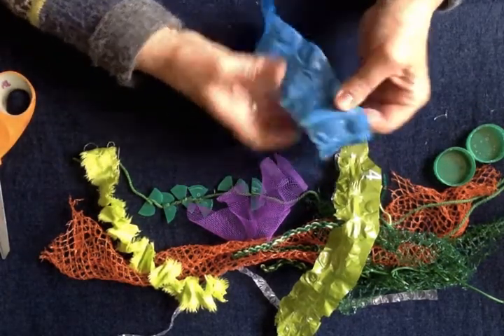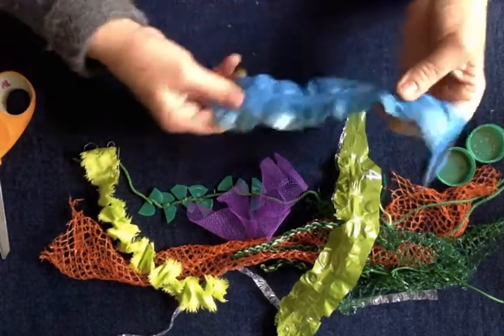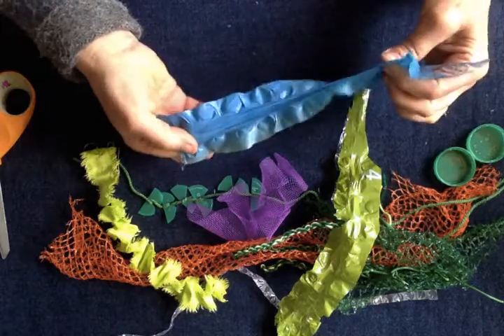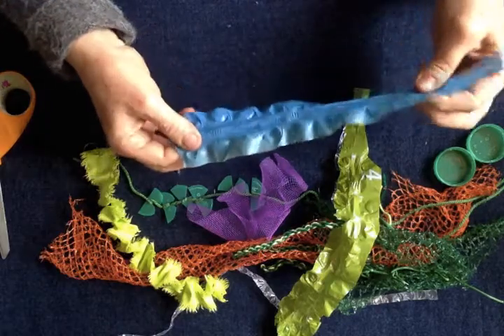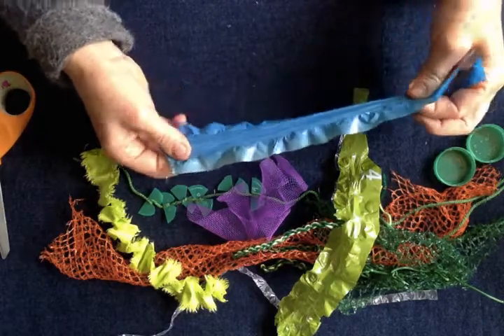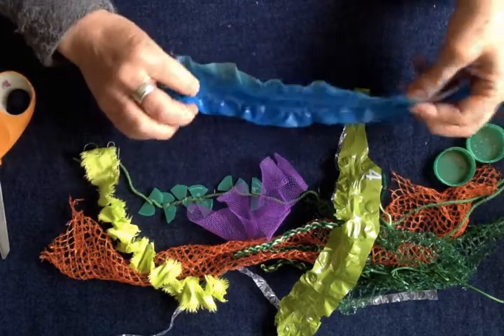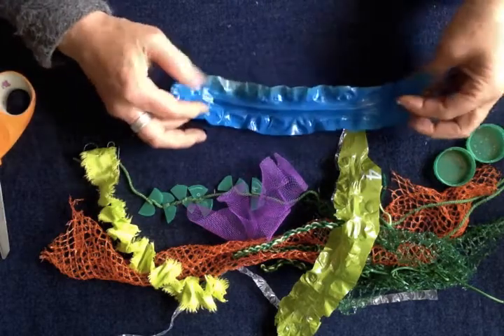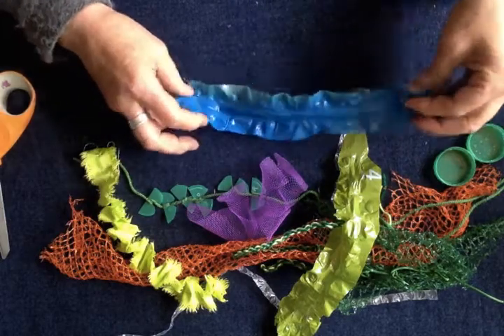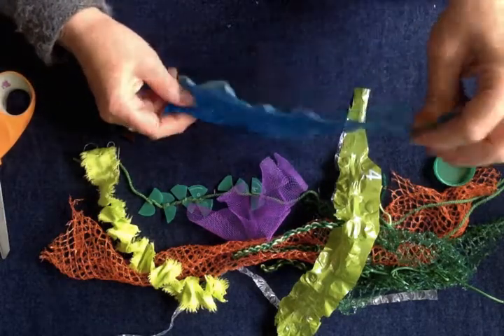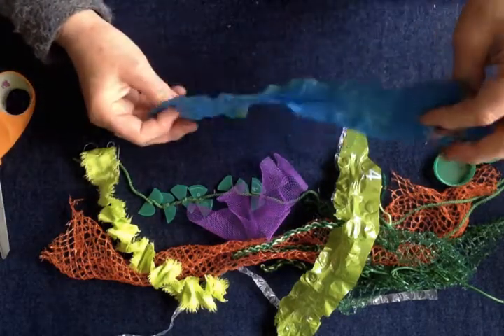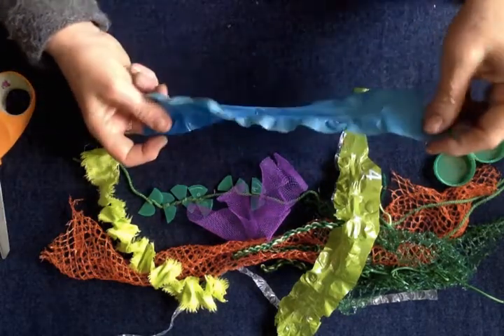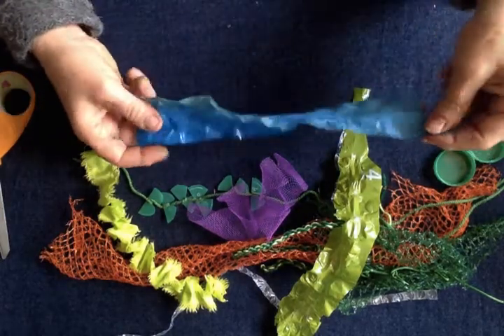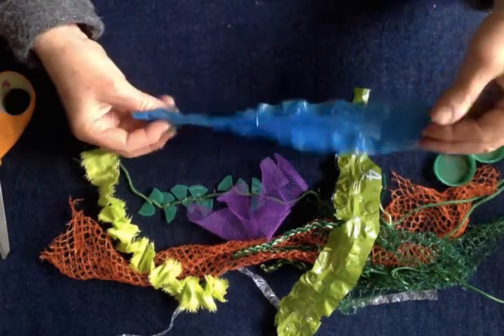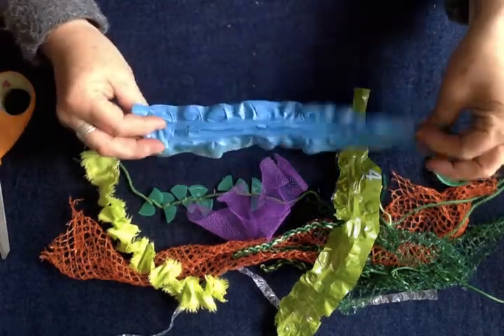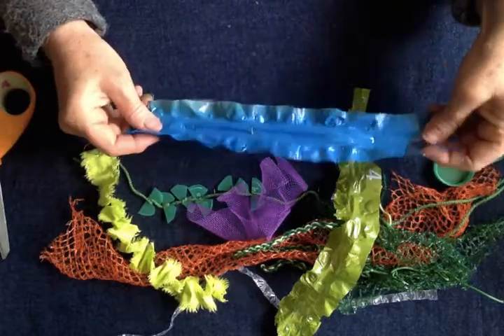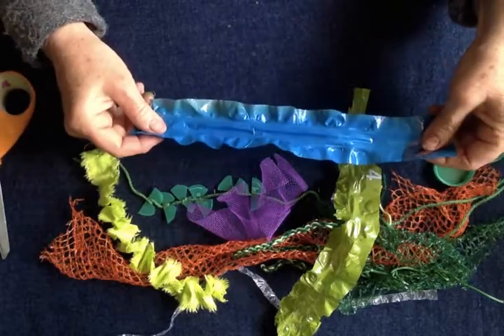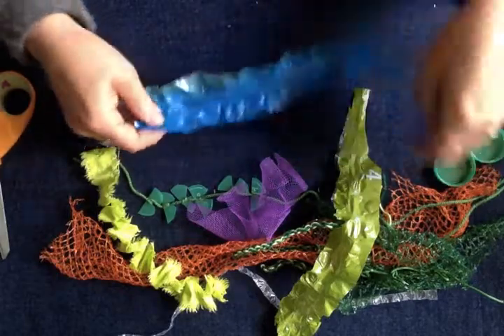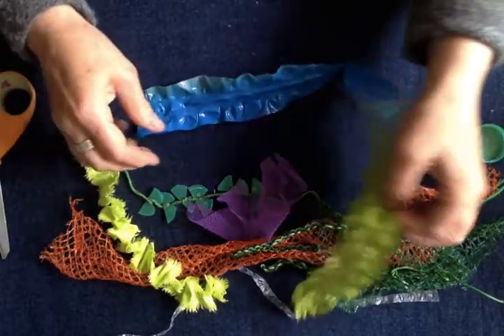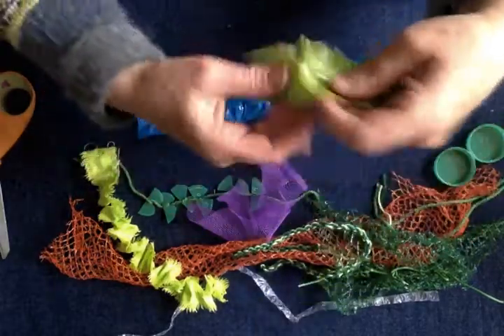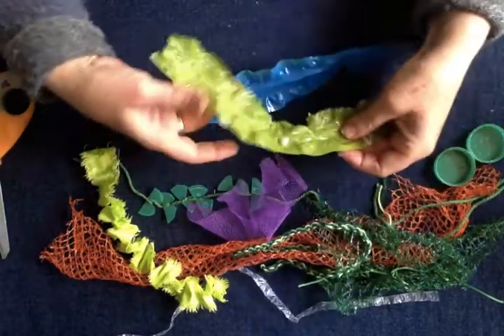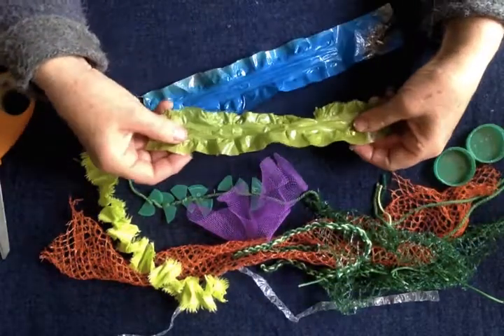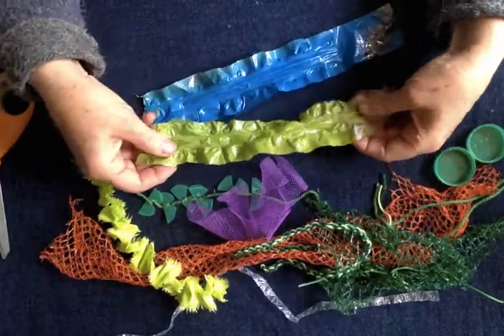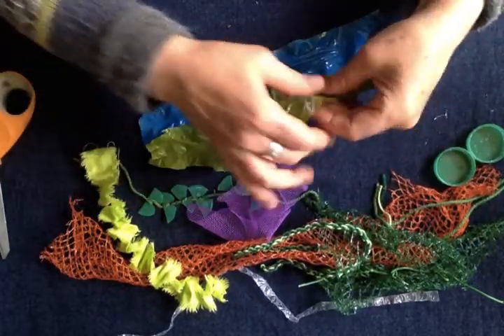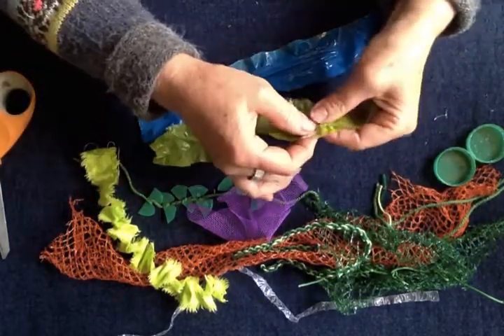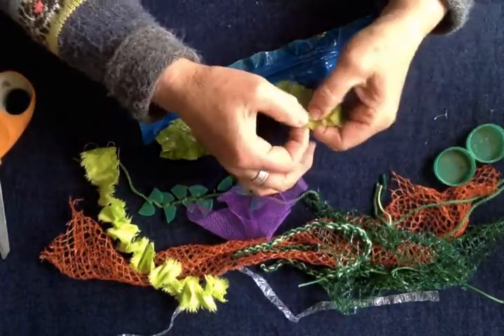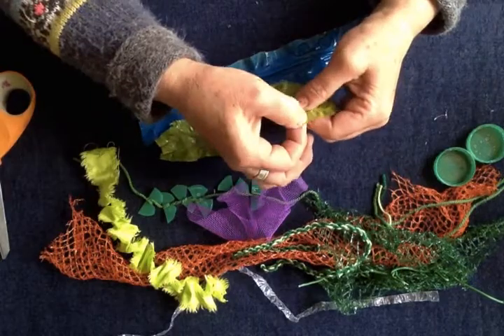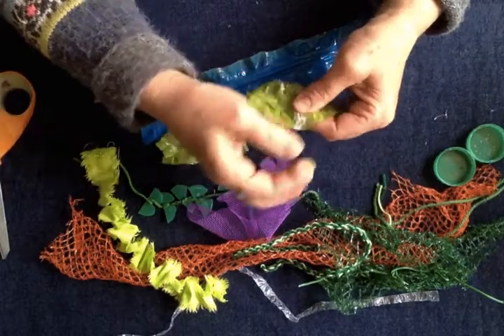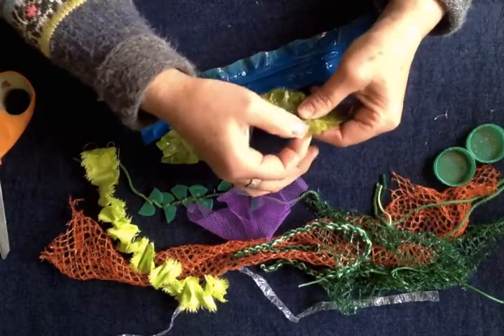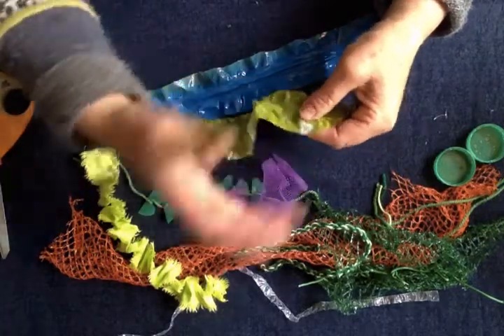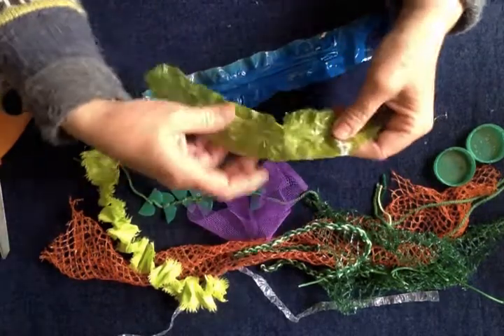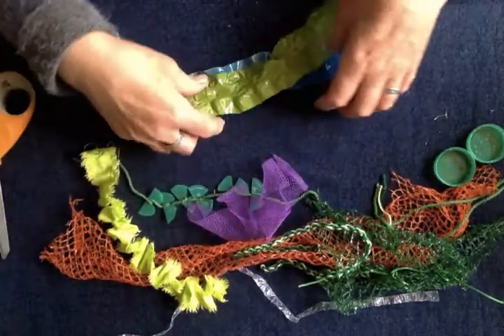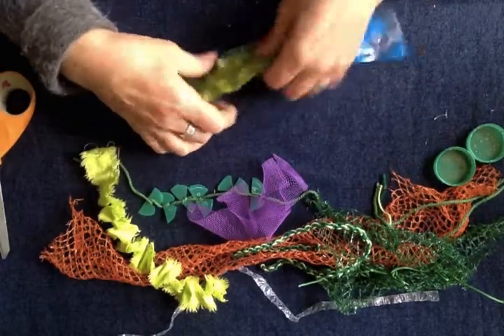So there you go — it's like kelp, a broad-leaved seaweed. You can do it in various colours. Test a little bit first because some of it is quite thin and you'll pull straight through it.